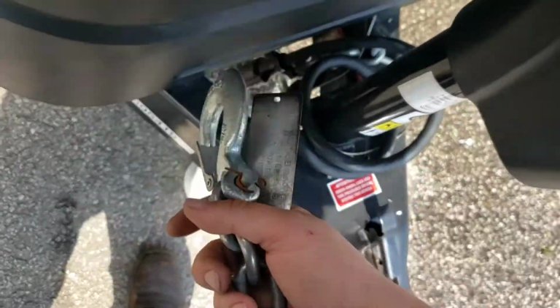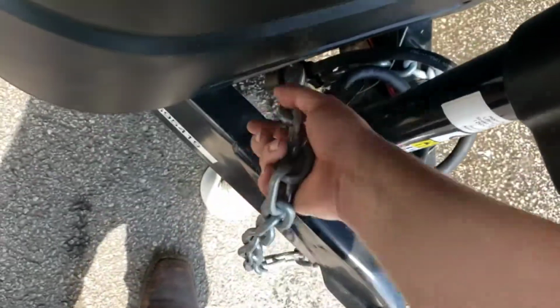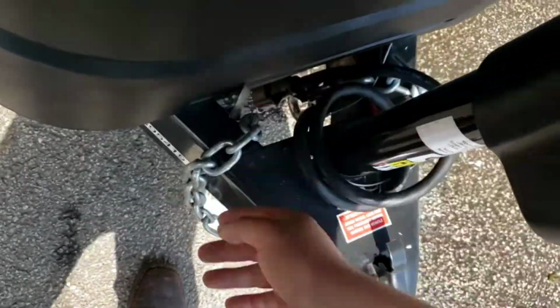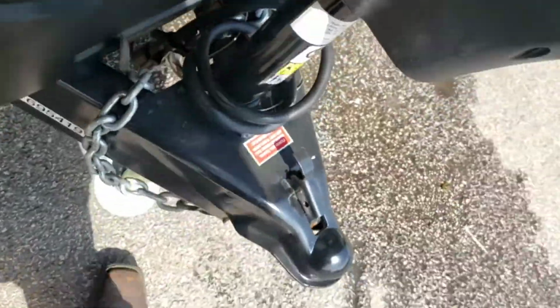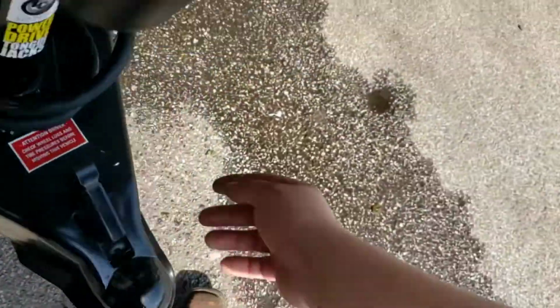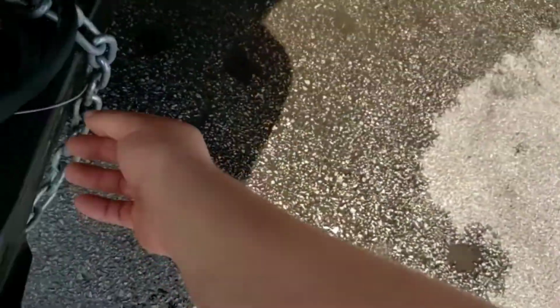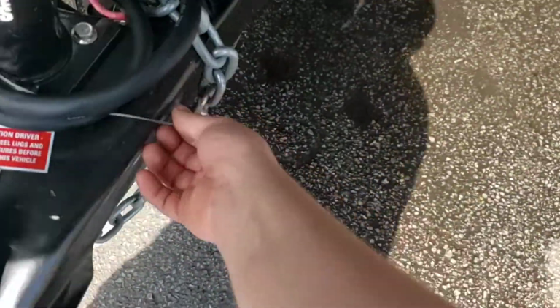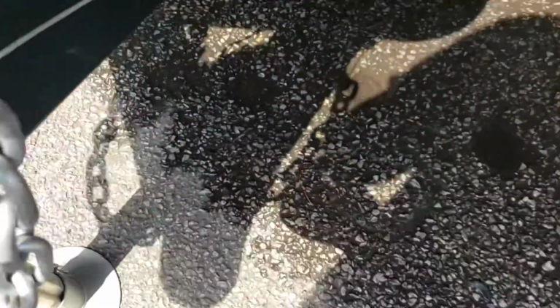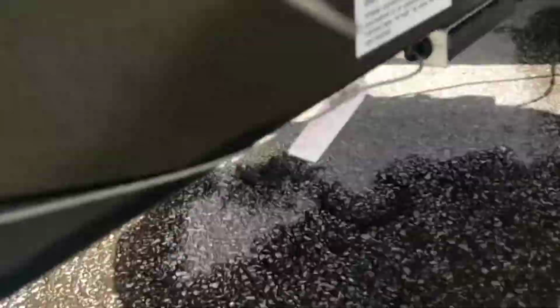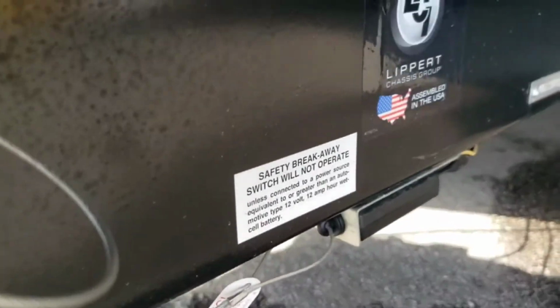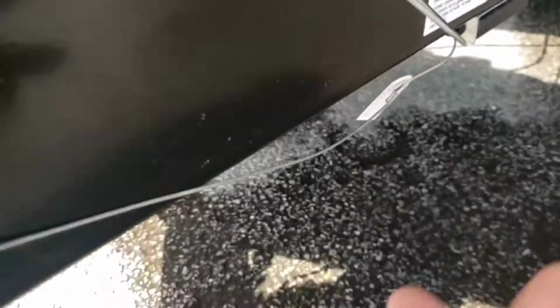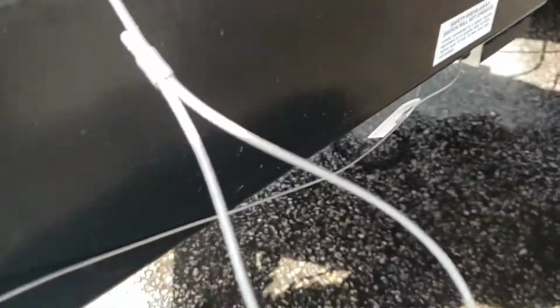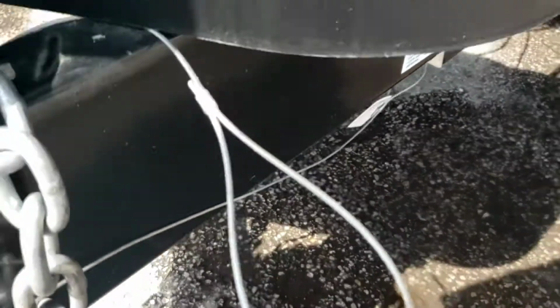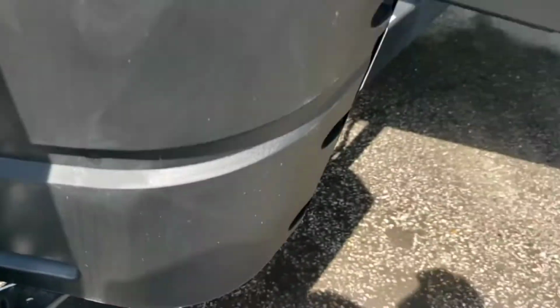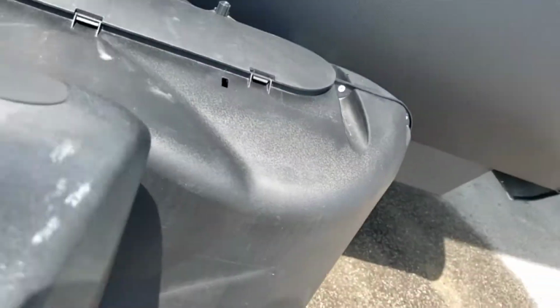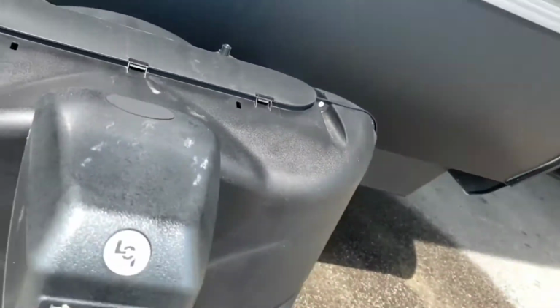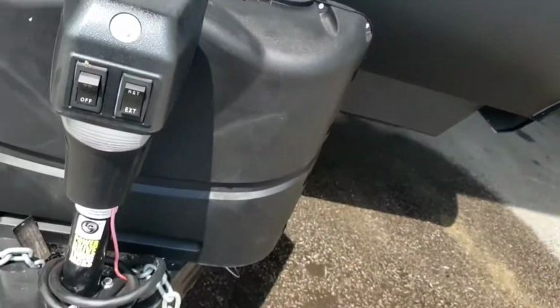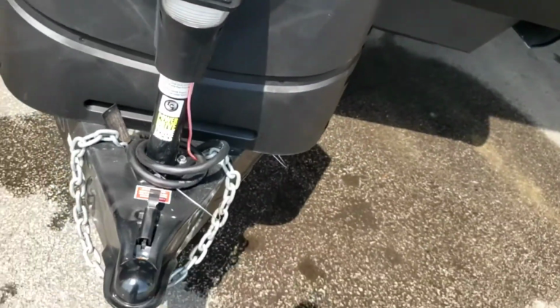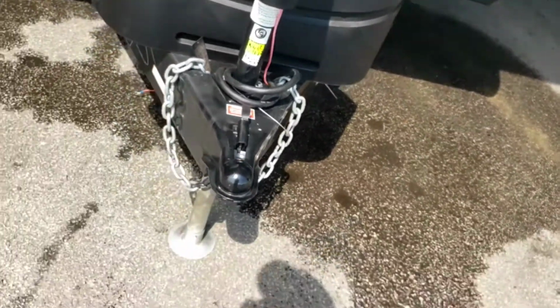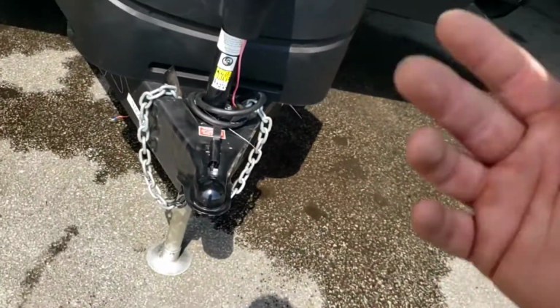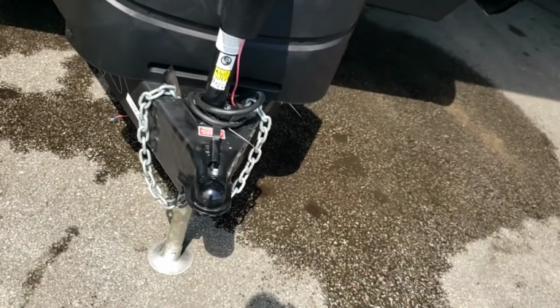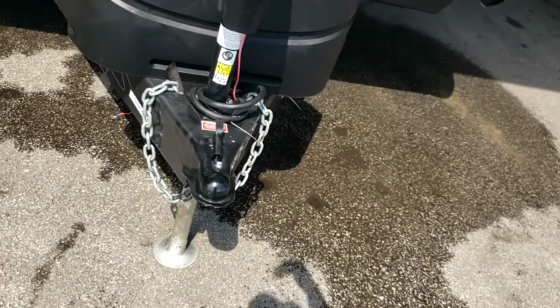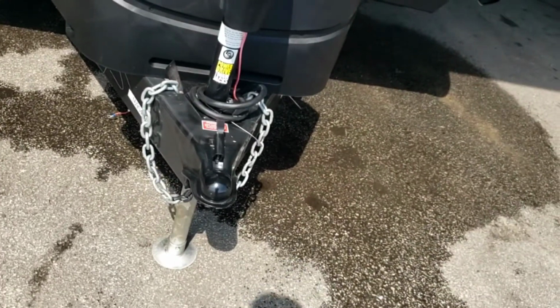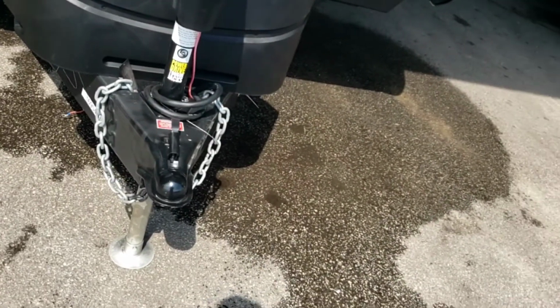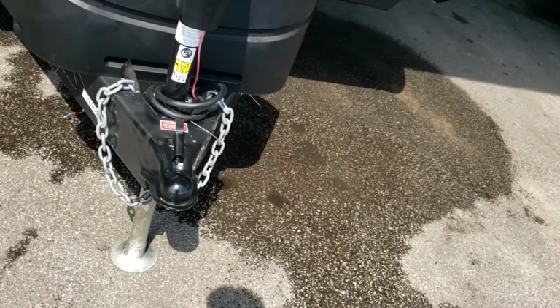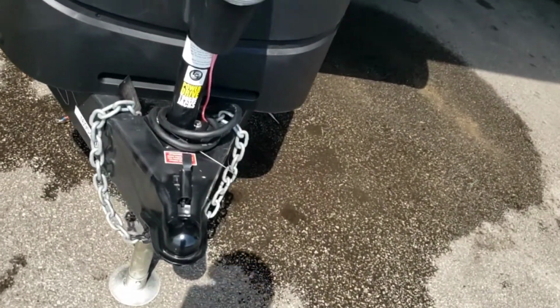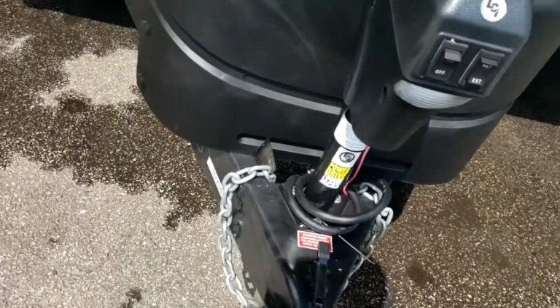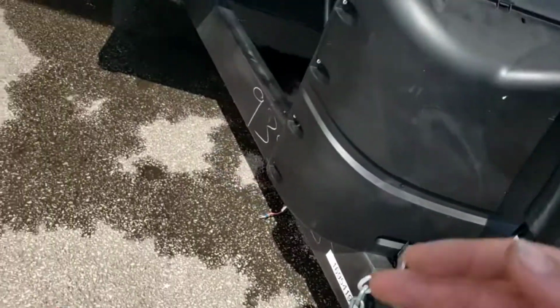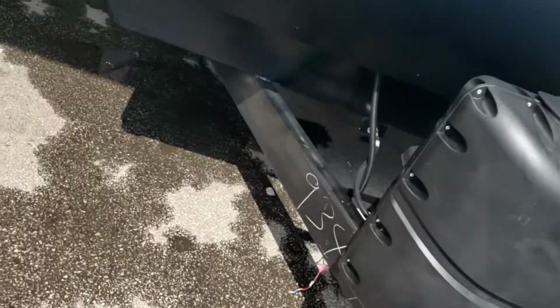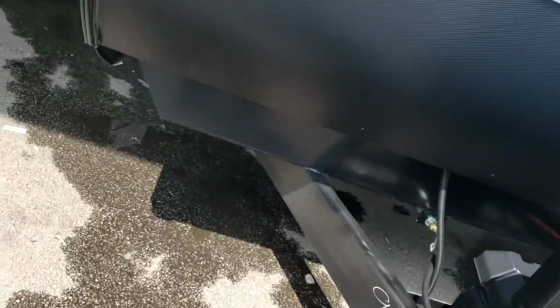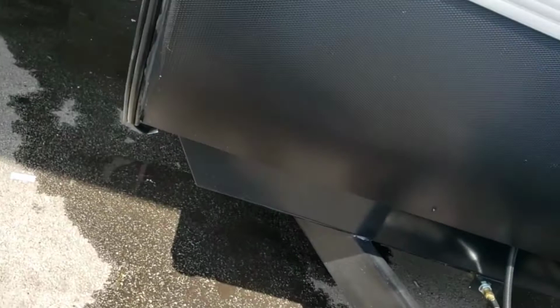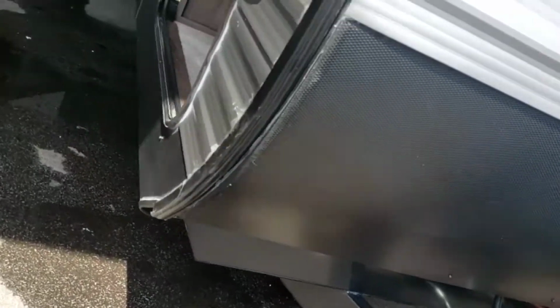Cross your chains. You do have a breakaway — you can see that goes to the box, and this is the other end right here. That'll get hooked up with your truck as well. If any of the hitching were to come undone, it's going to pull the pin out of the box, activate the brakes on the trailer, and keep it from going all over the place.